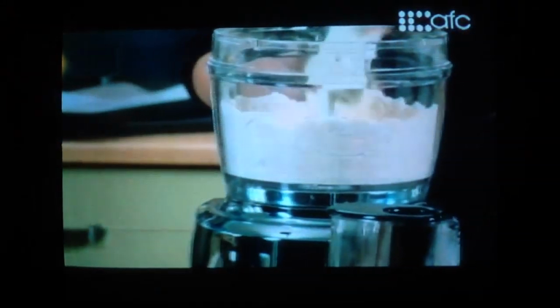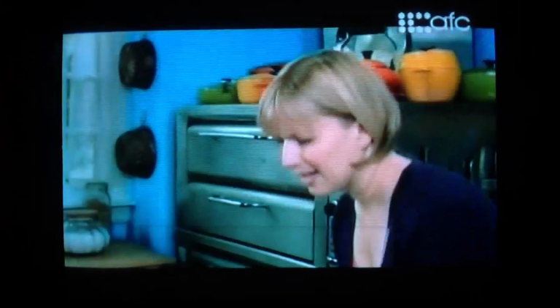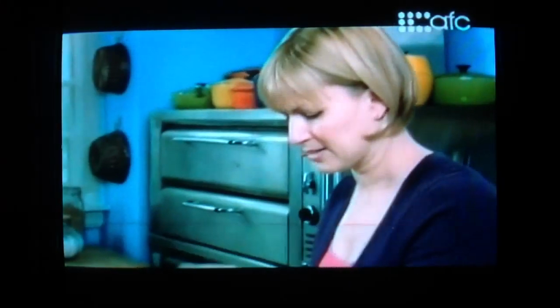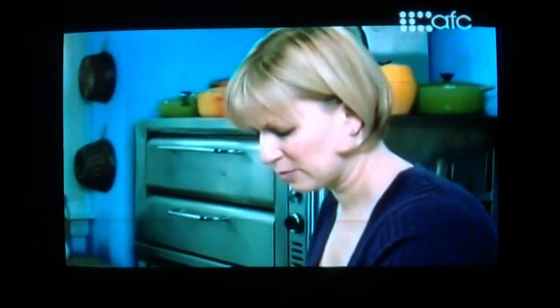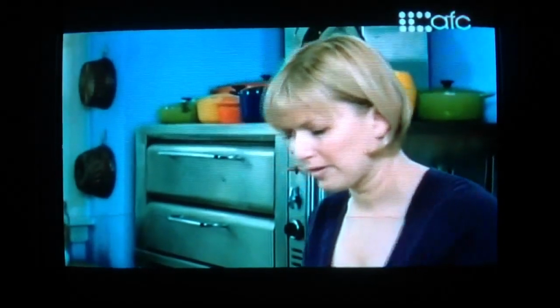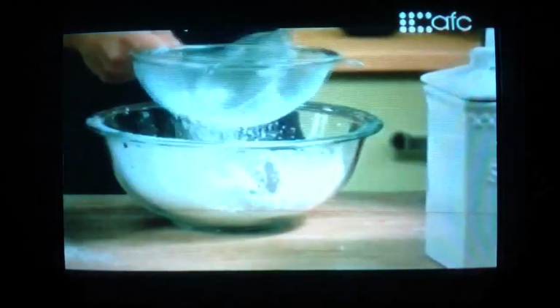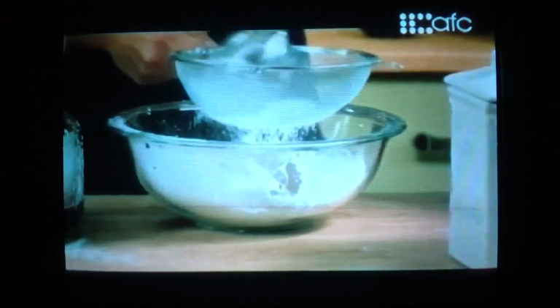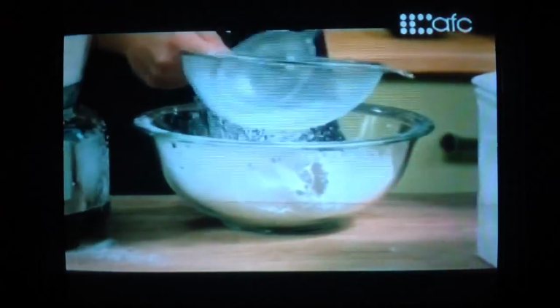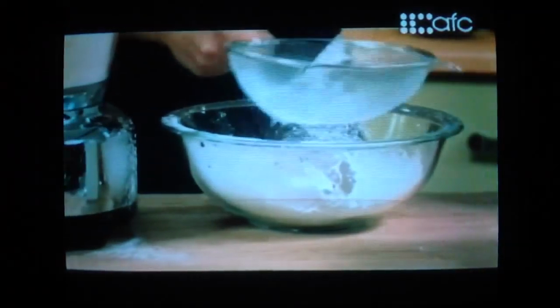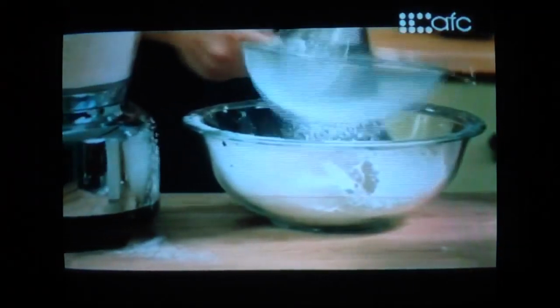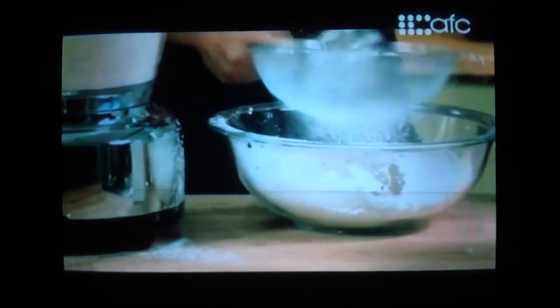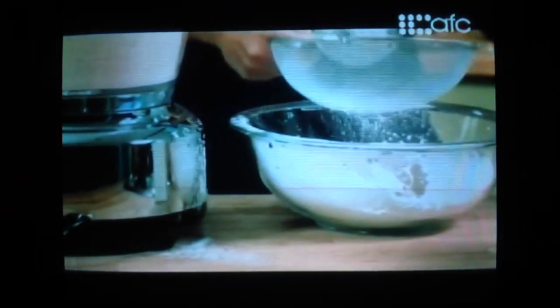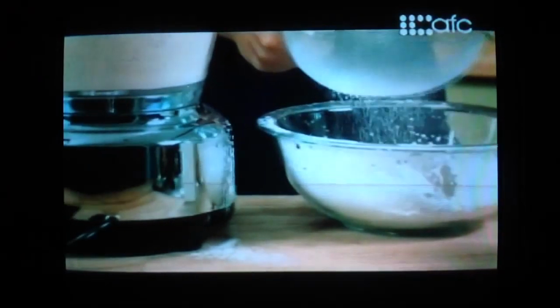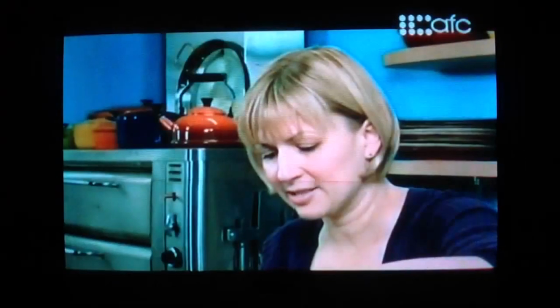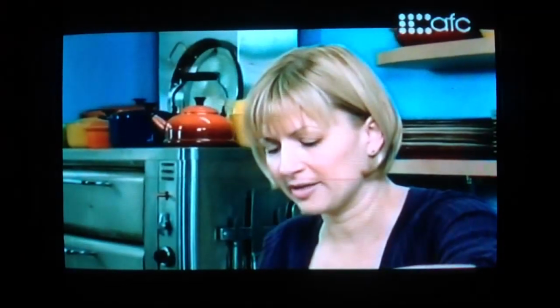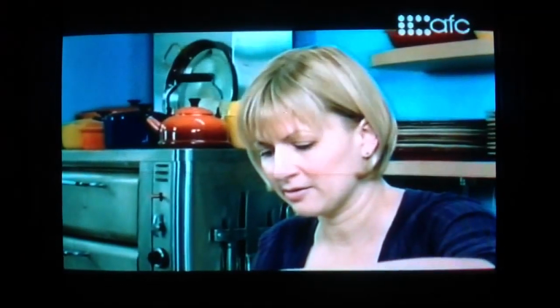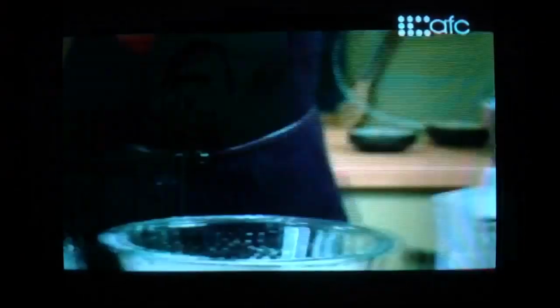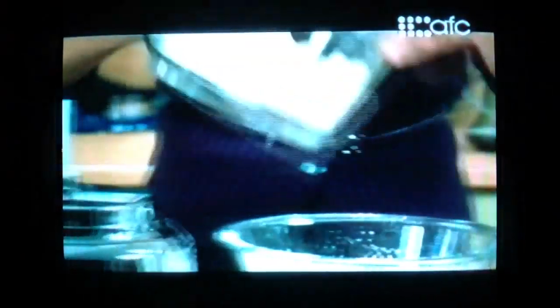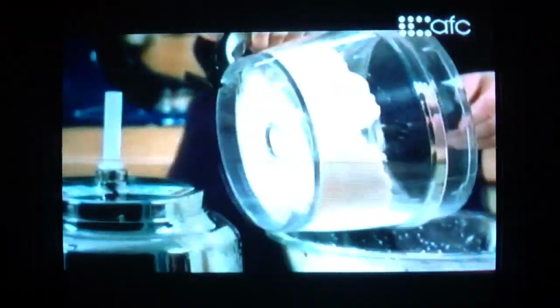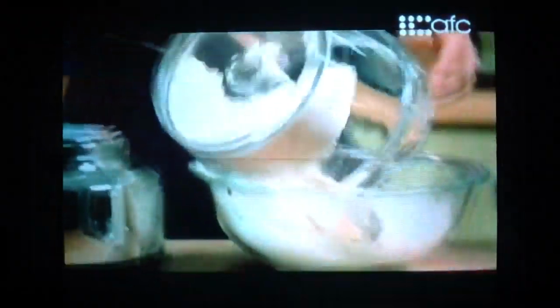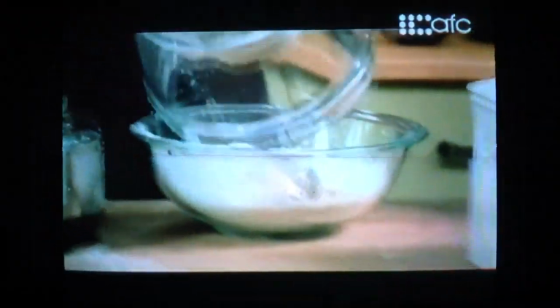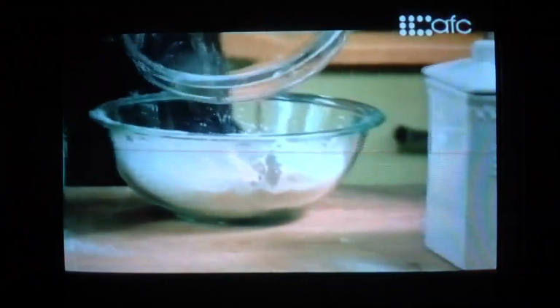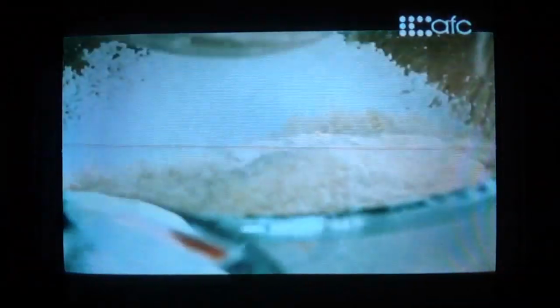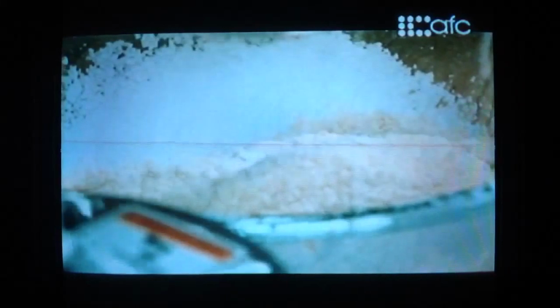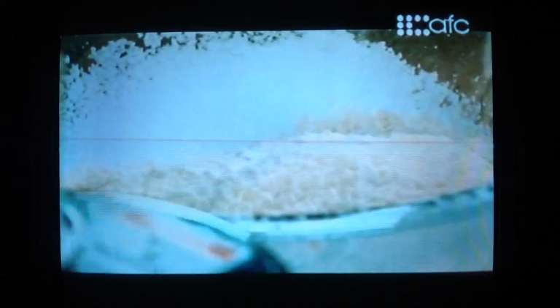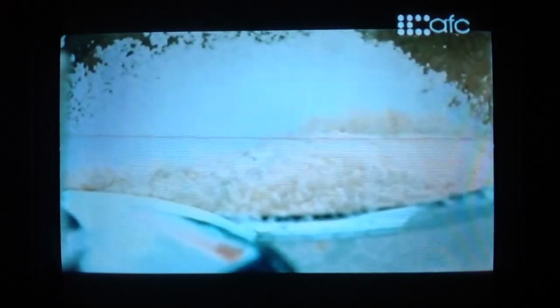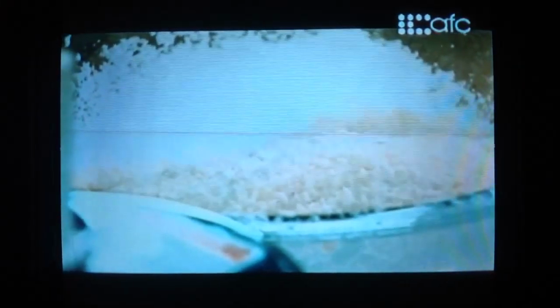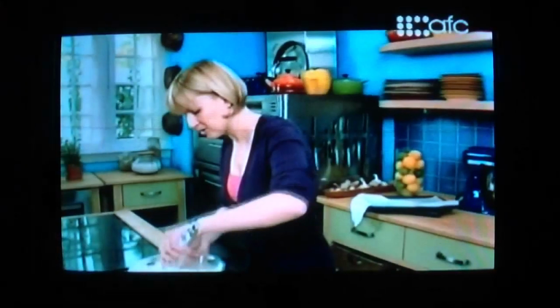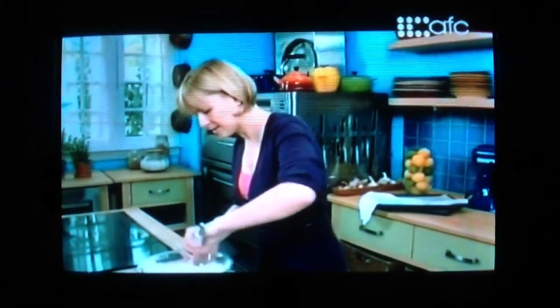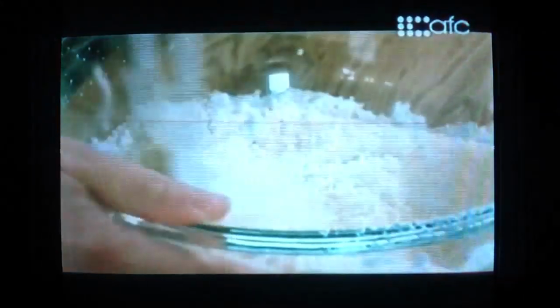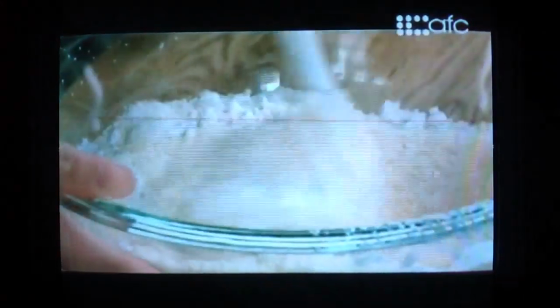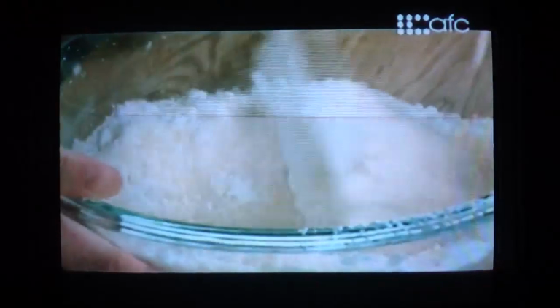Before I add that to this bowl, I'll sift another one cup of icing sugar in there, then add those almonds and stir just to combine.